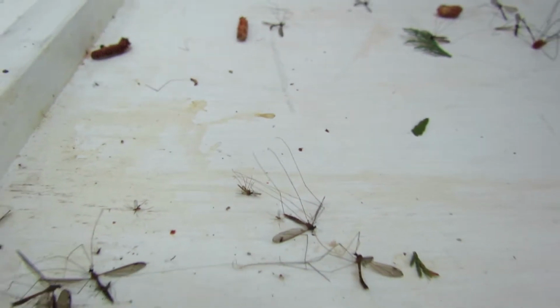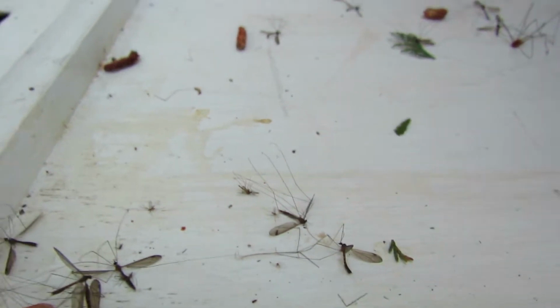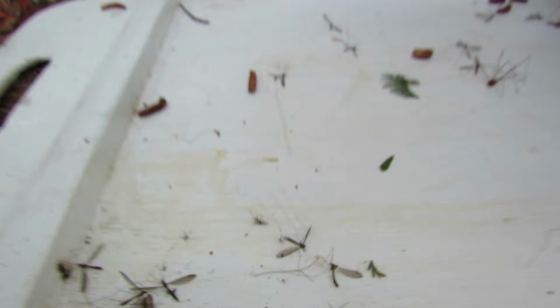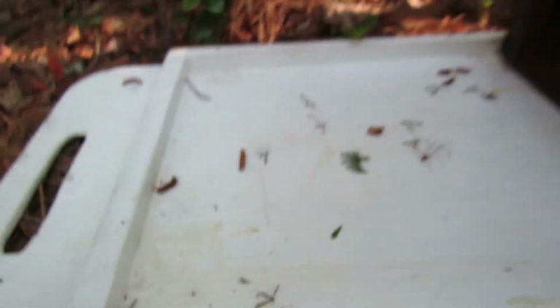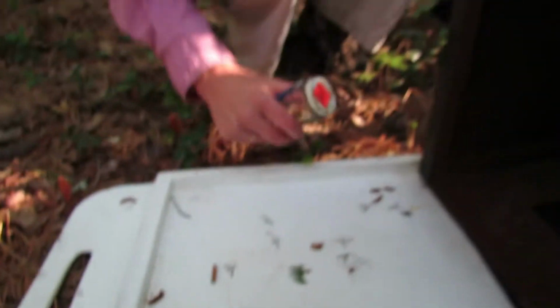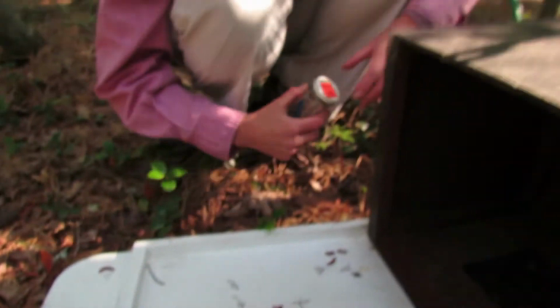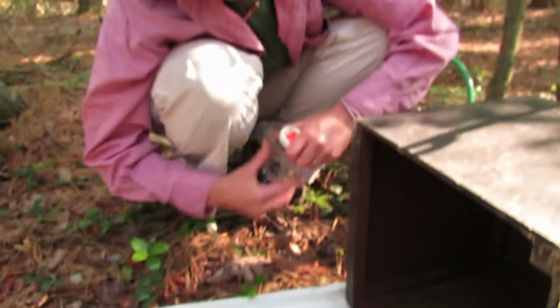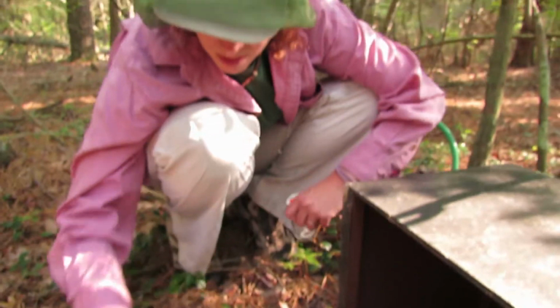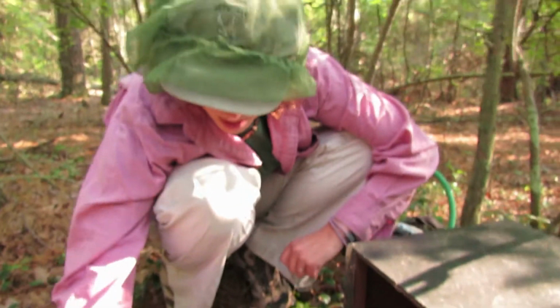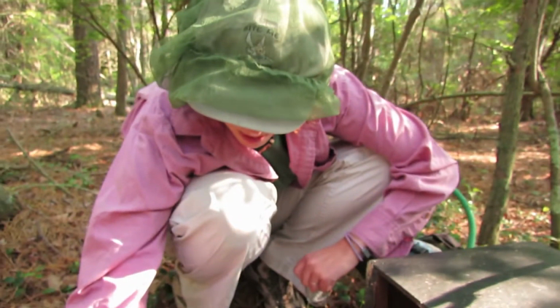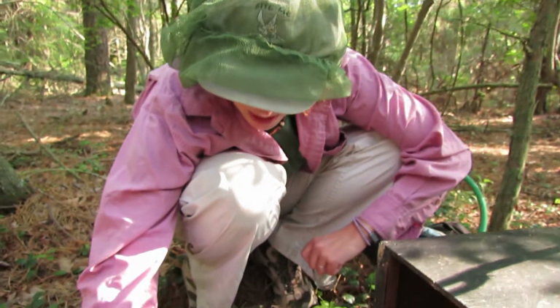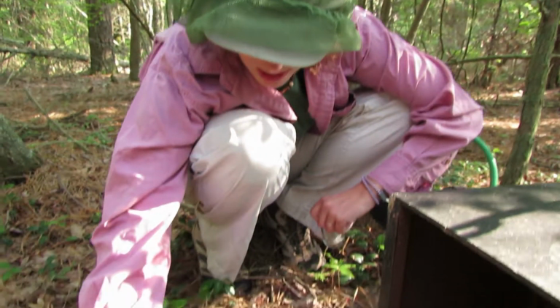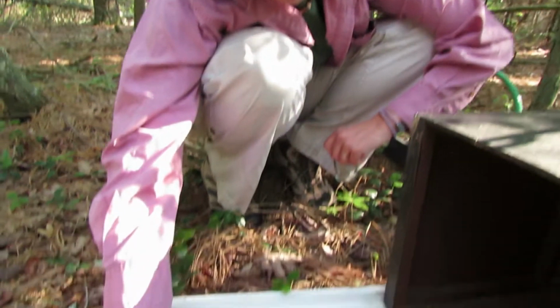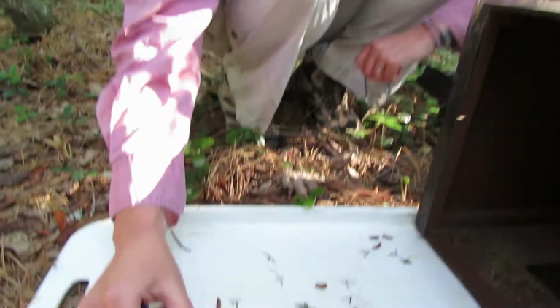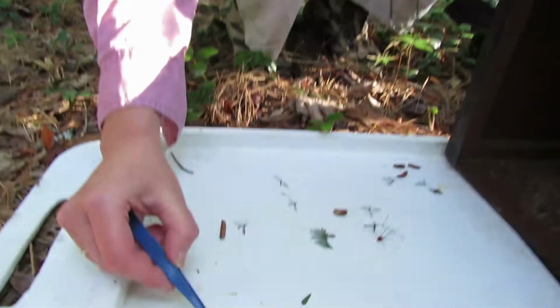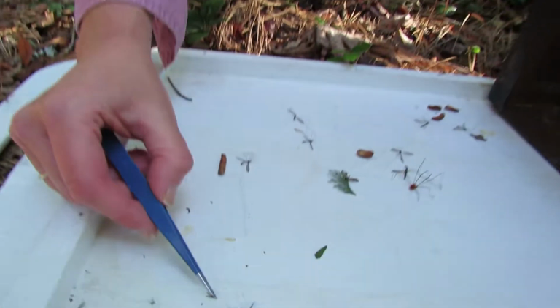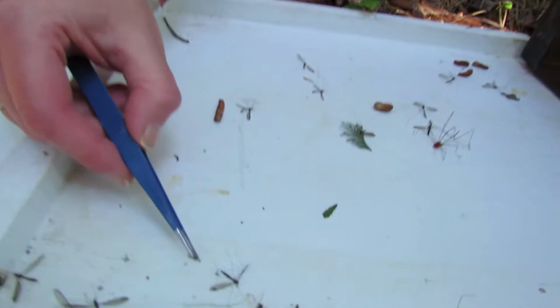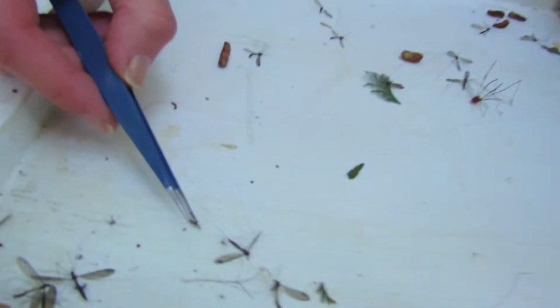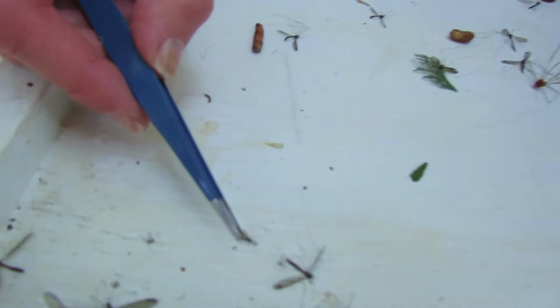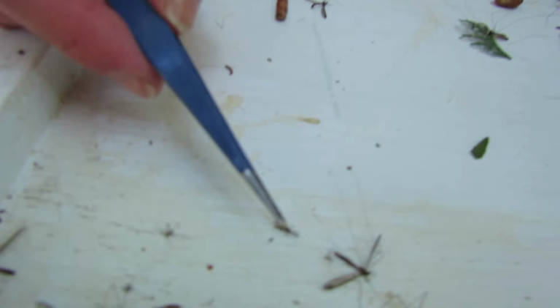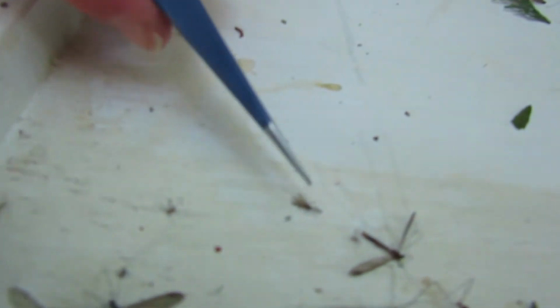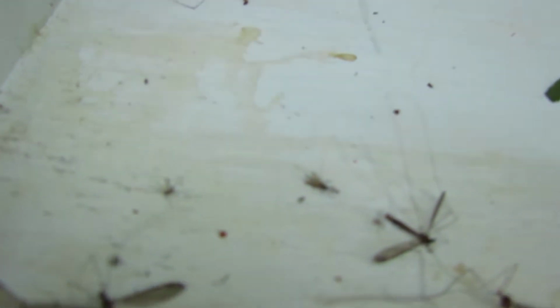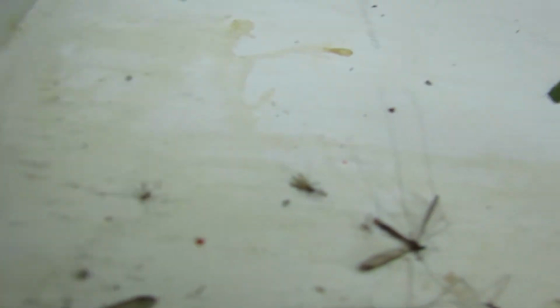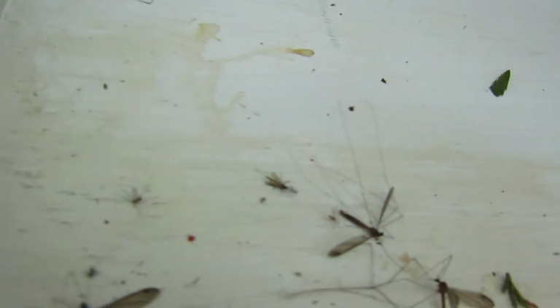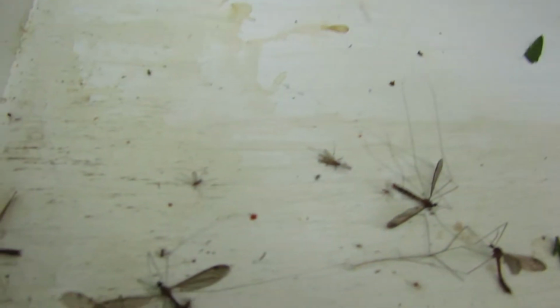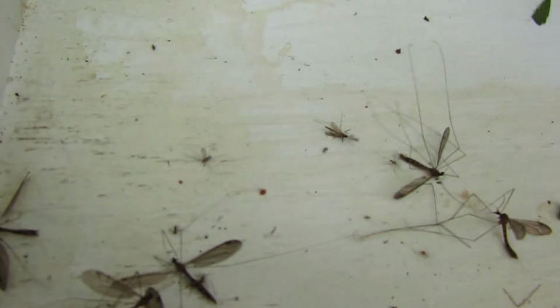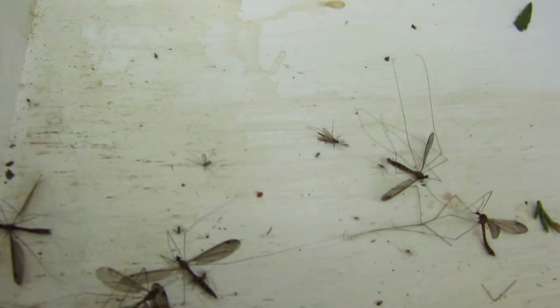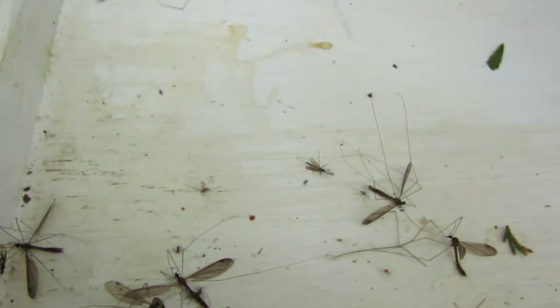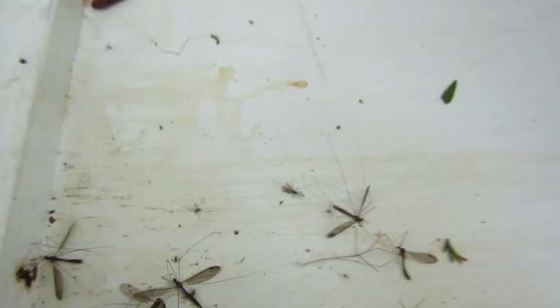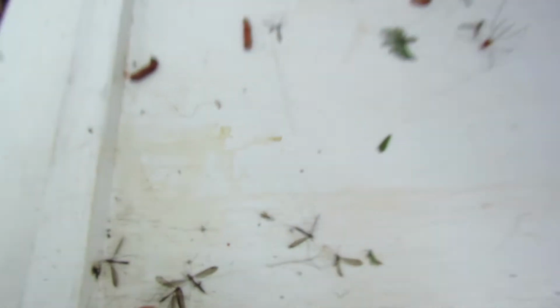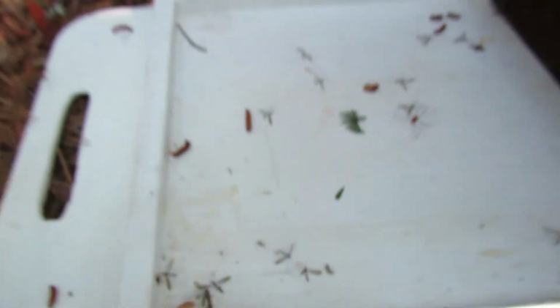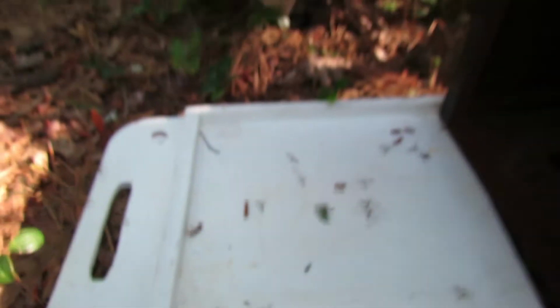How can you tell so instantly between a male and a female mosquito? You can see his antenna and his mouthparts are totally different. Oh yeah, I can see the mouthparts. Well, you're a pro.